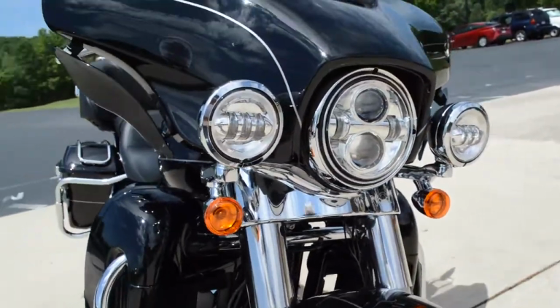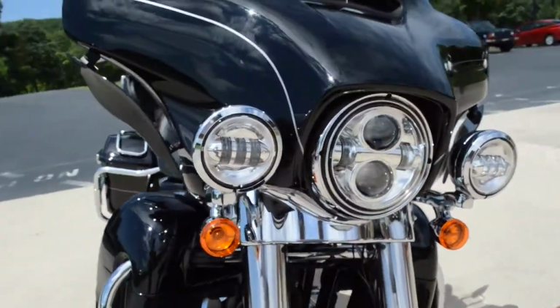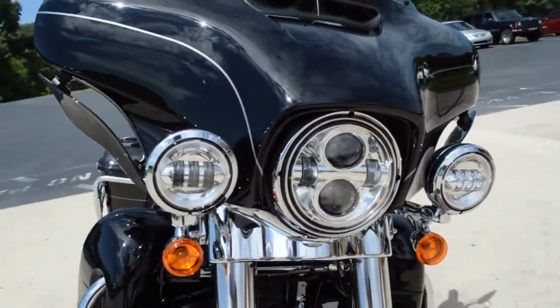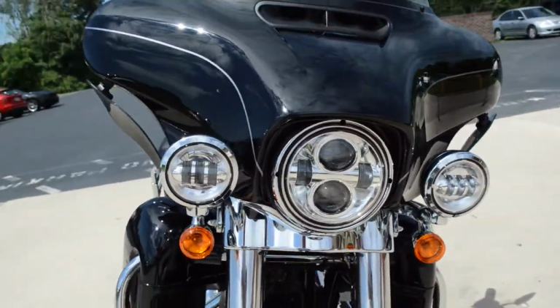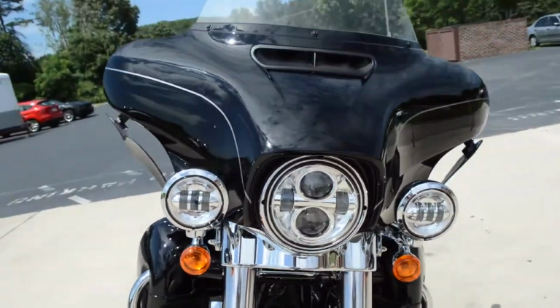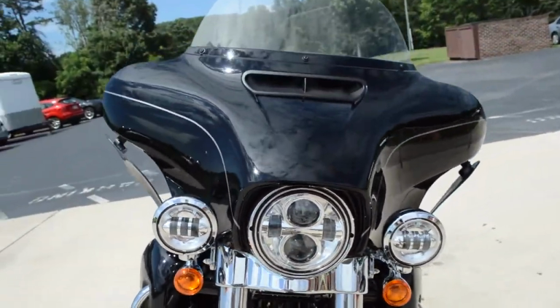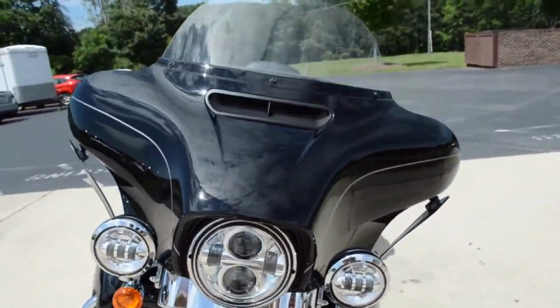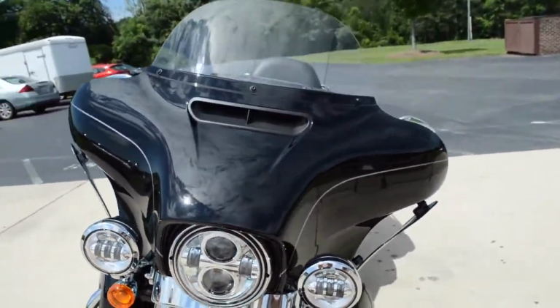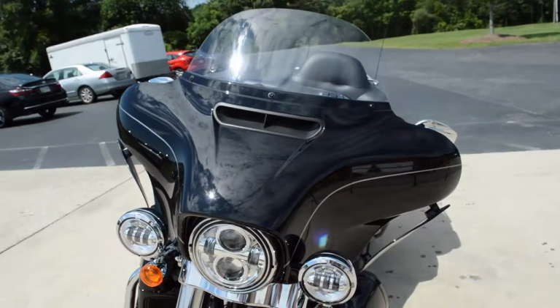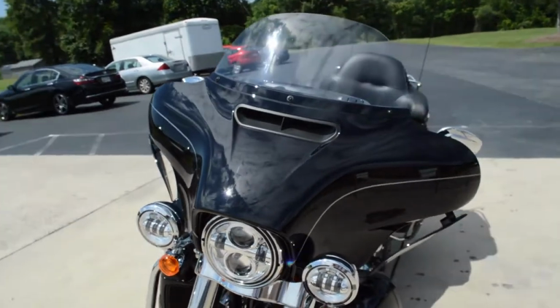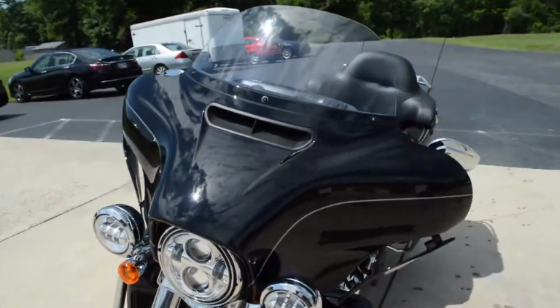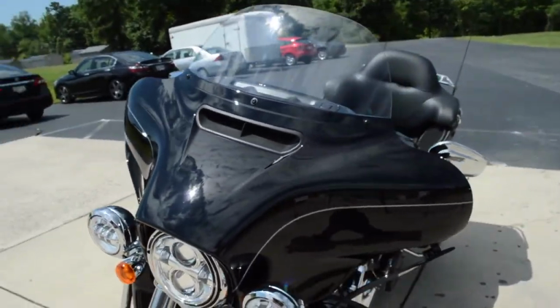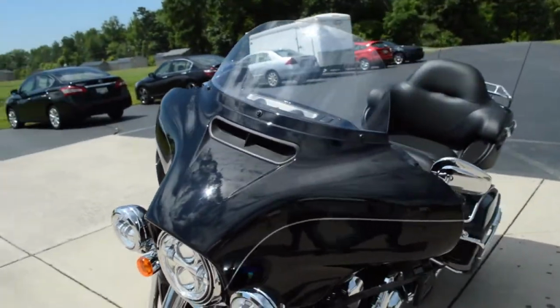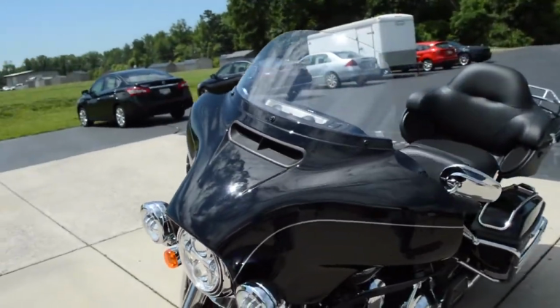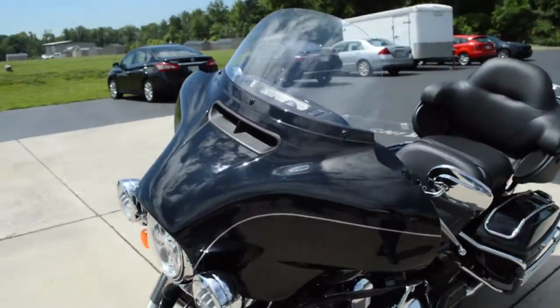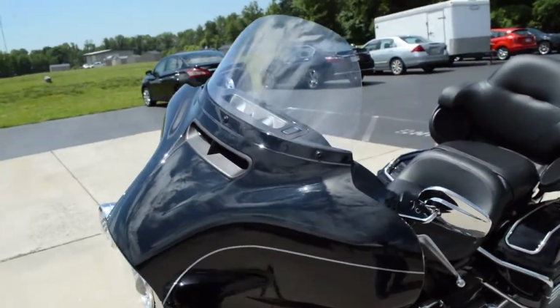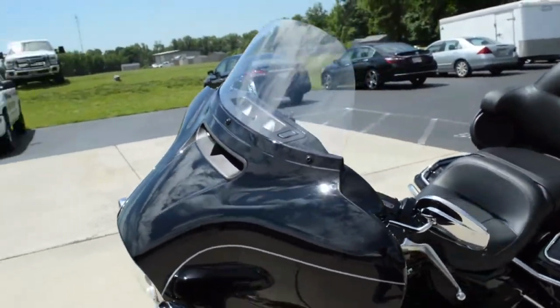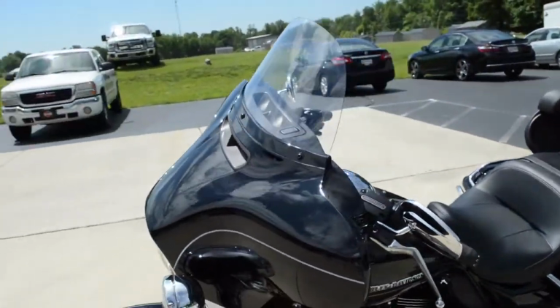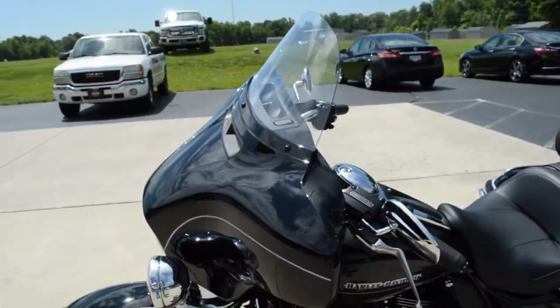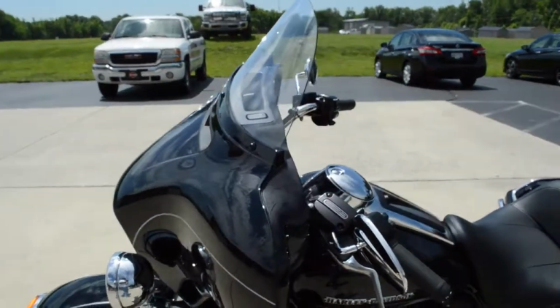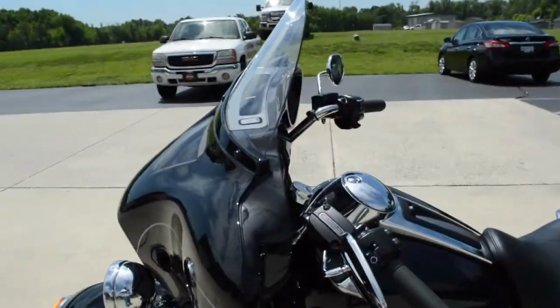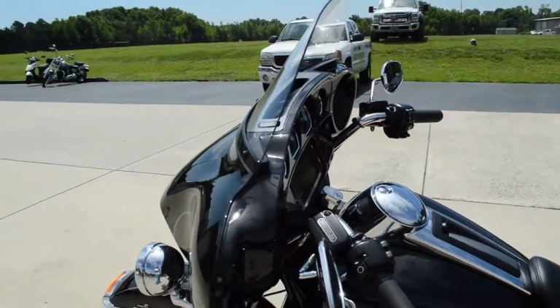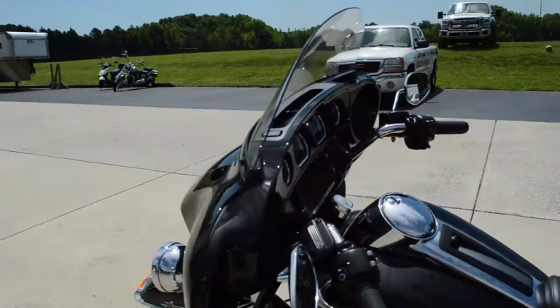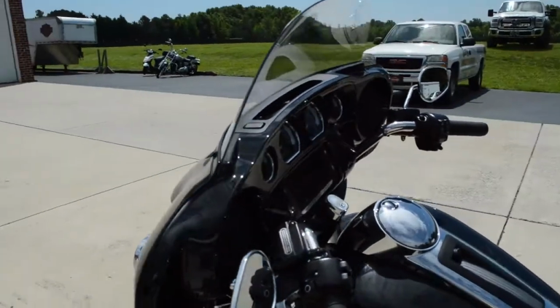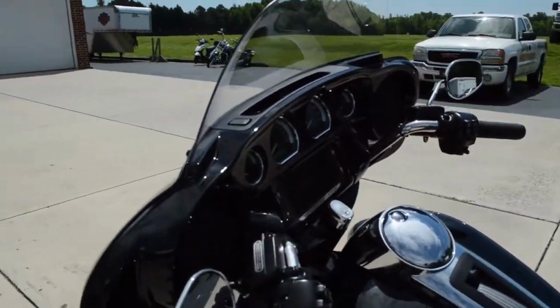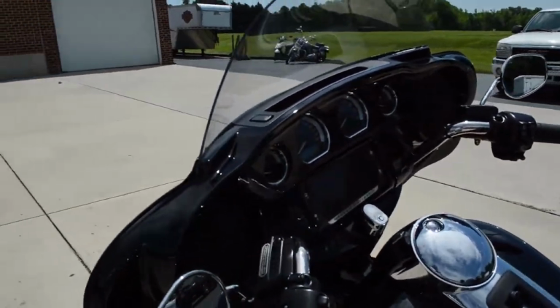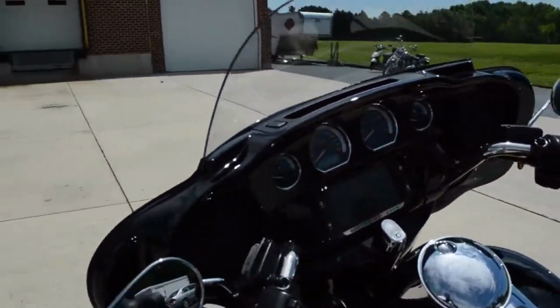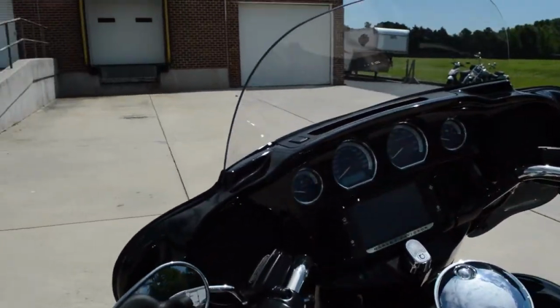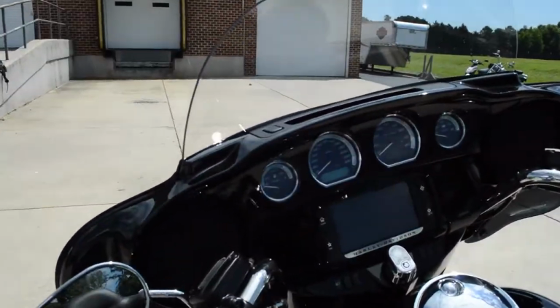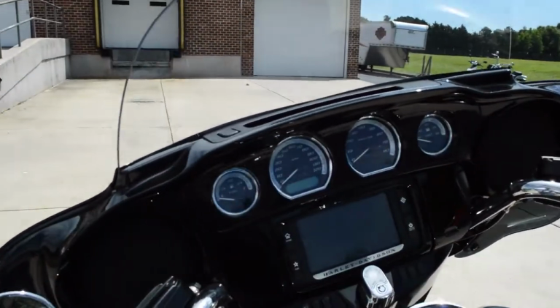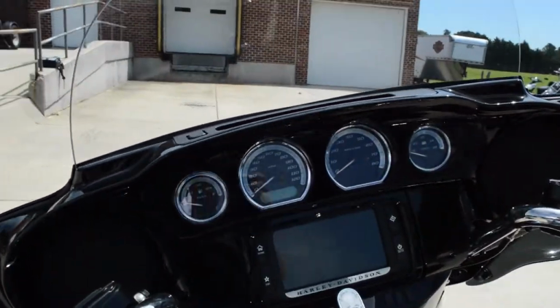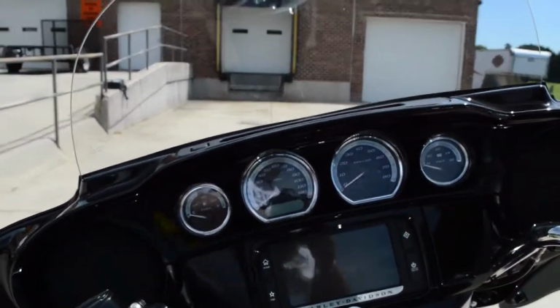Big rack of Daymaker LED headlights out front, and the Batwing fairing featuring the split stream air vent which reduces head buffeting by equalizing pressure between the front and the rear of the fairing, with a gloss painted inner fairing.